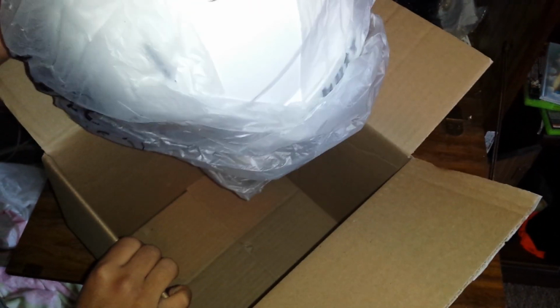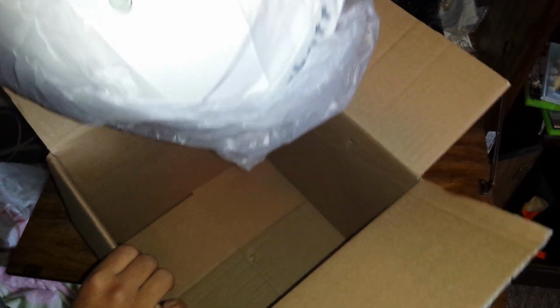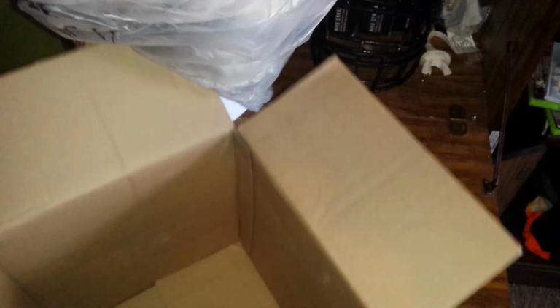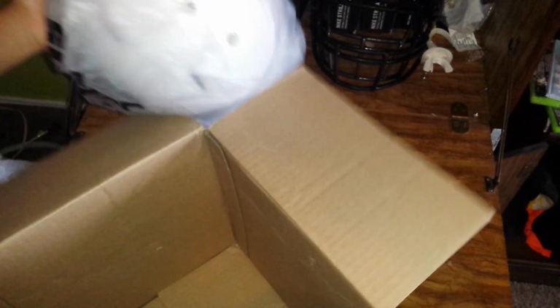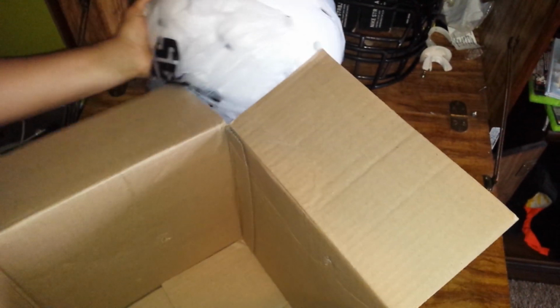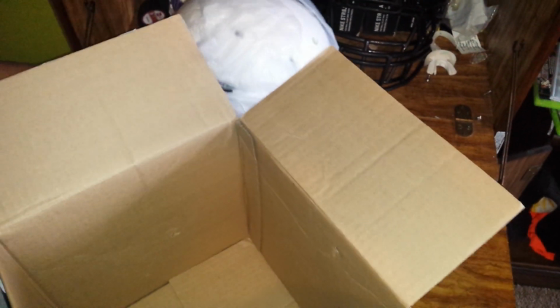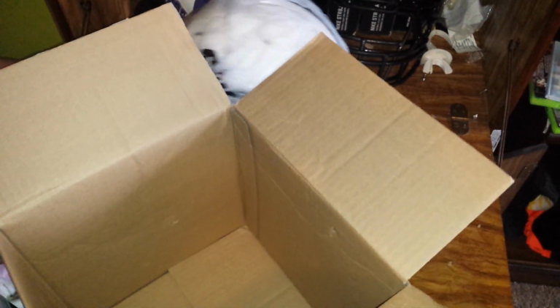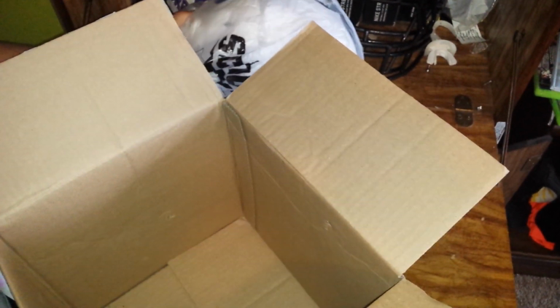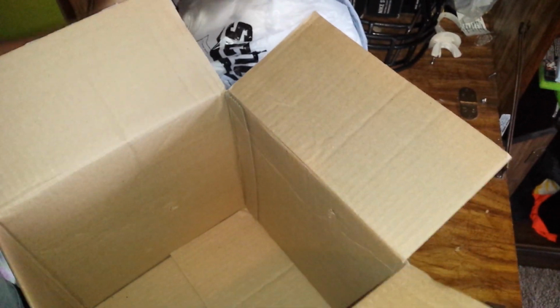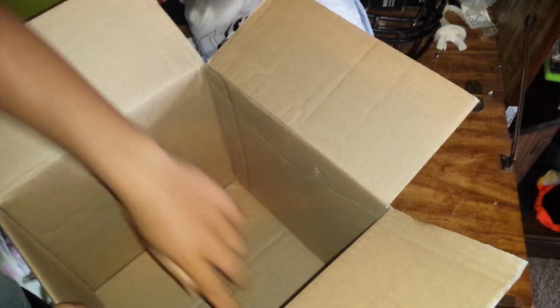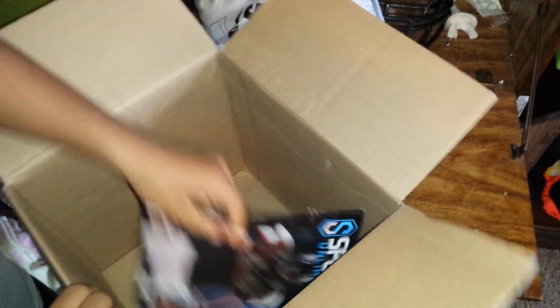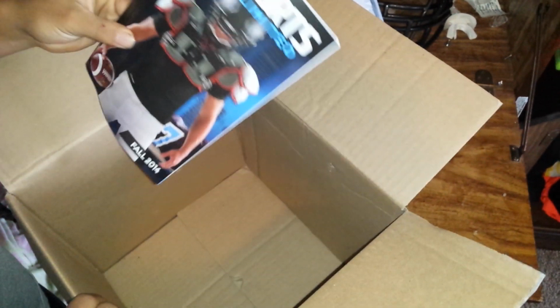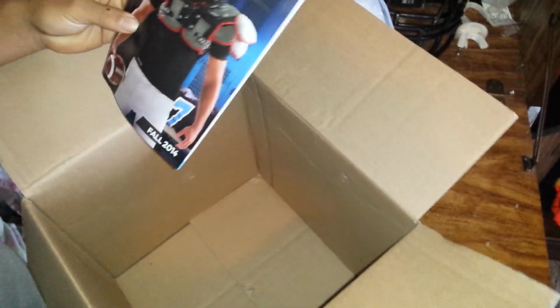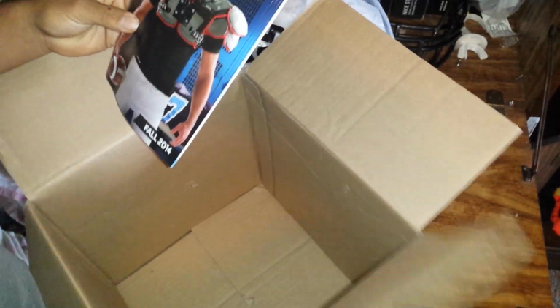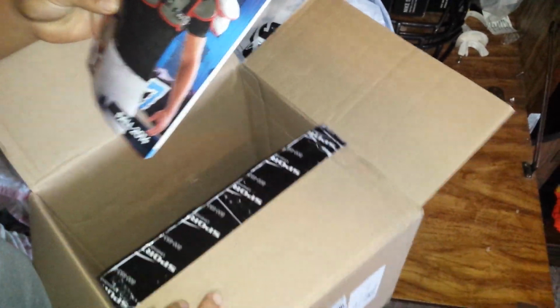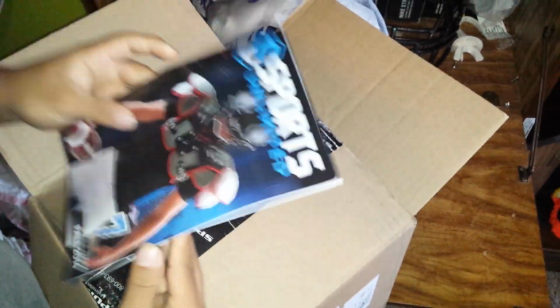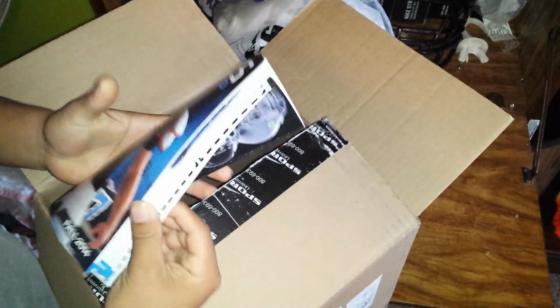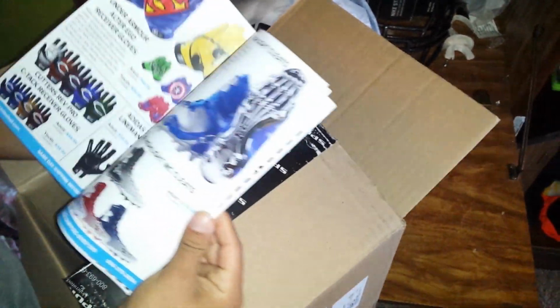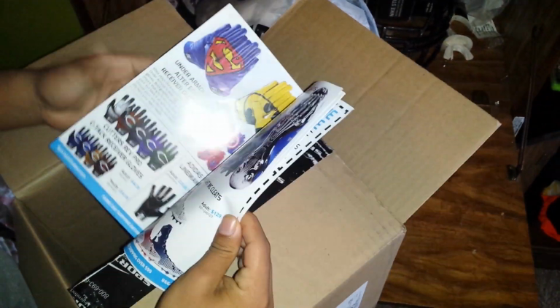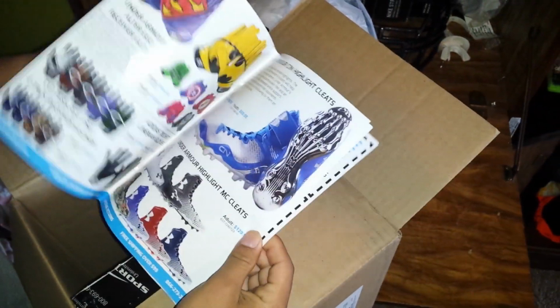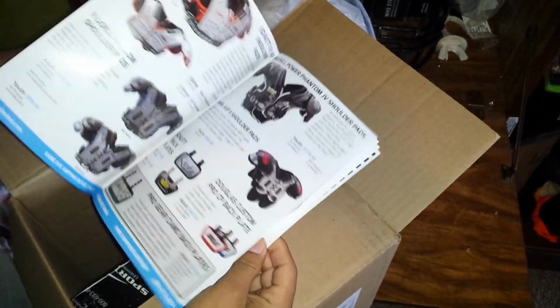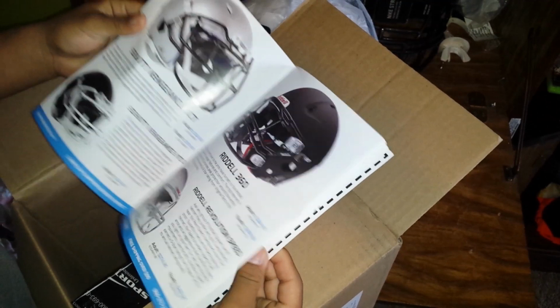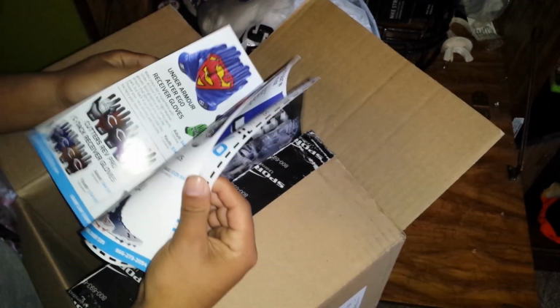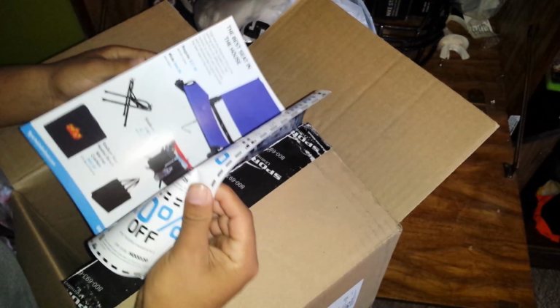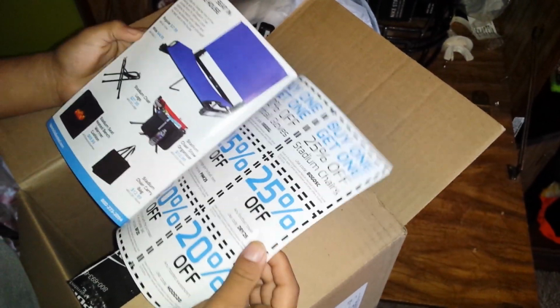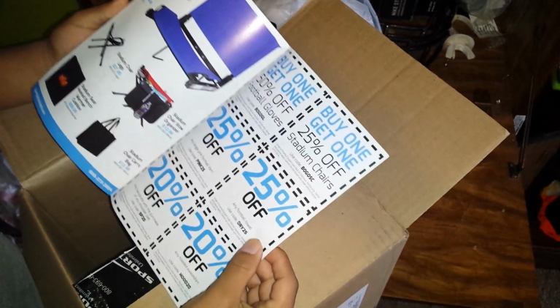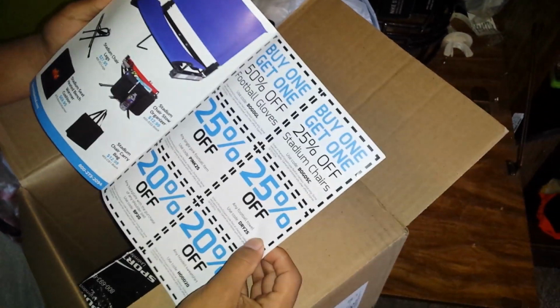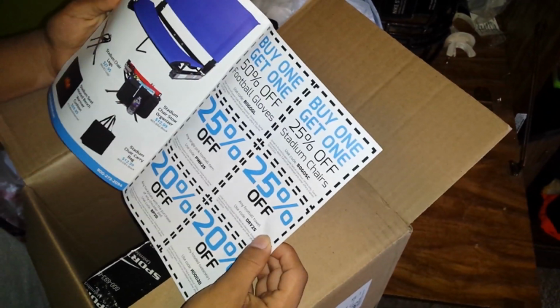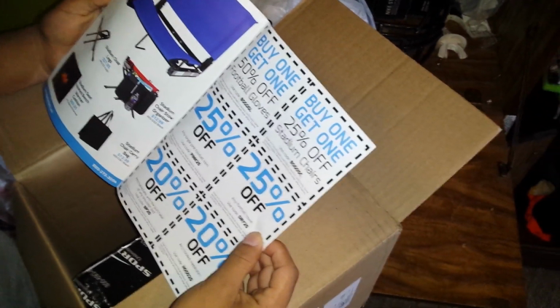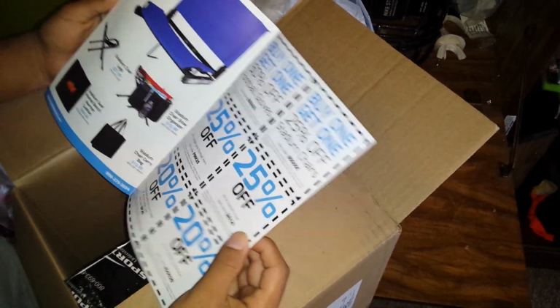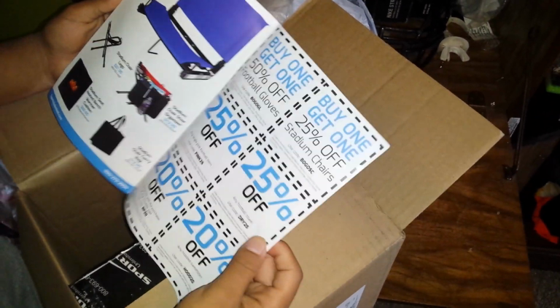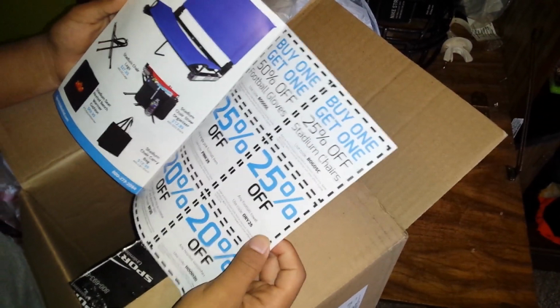So here's the helmet — looks like it's in the gloss white, as well as the catalog for 2014. Looks like it's a smaller version and some coupons I guess.